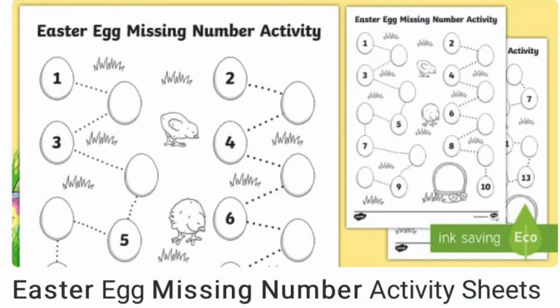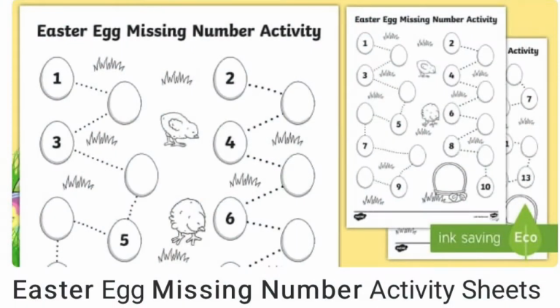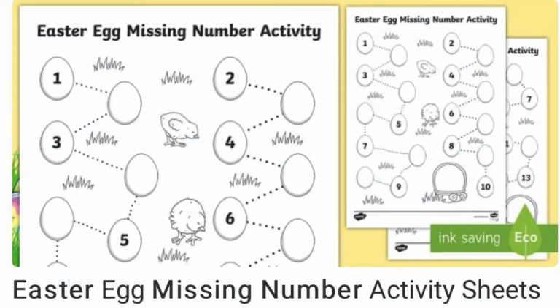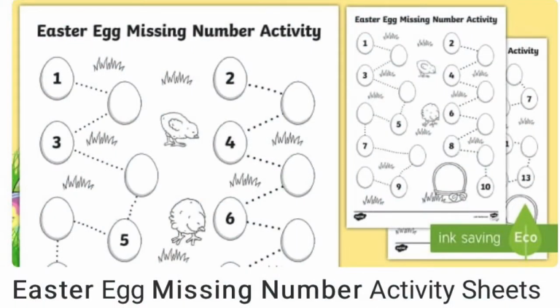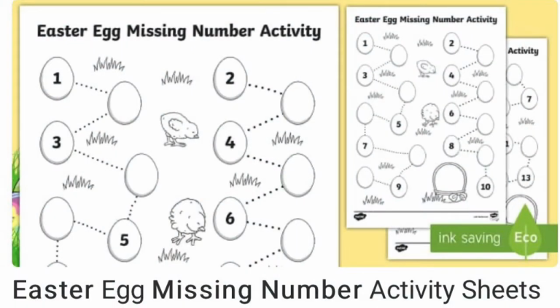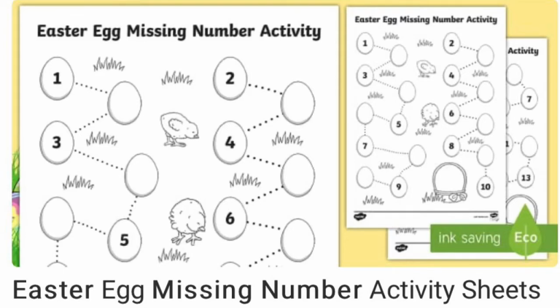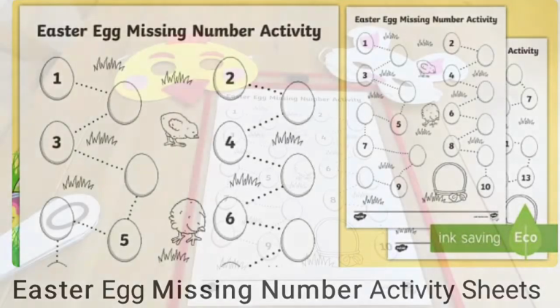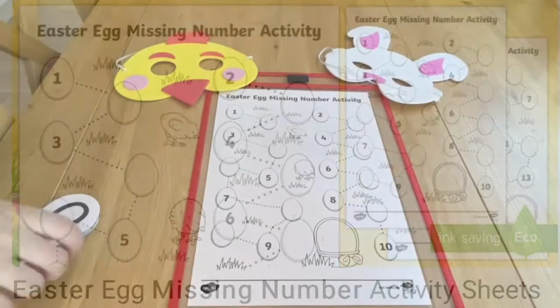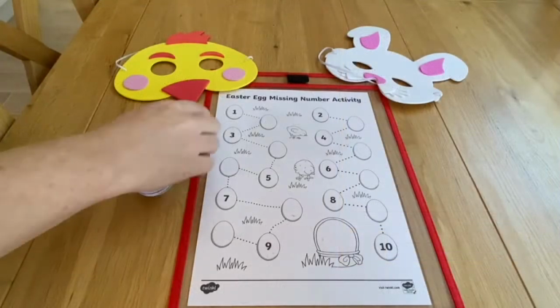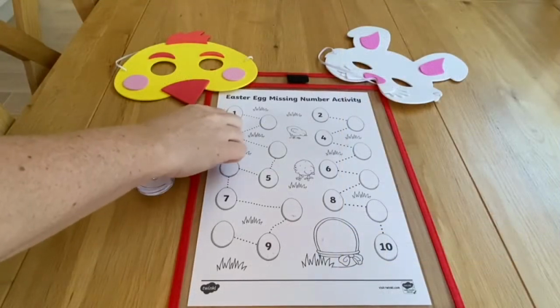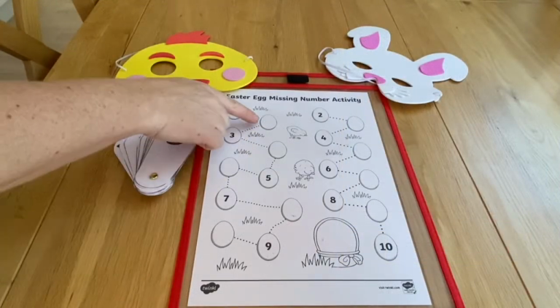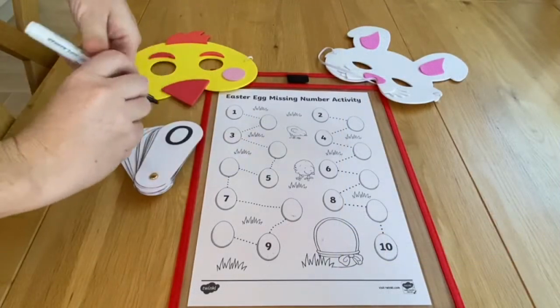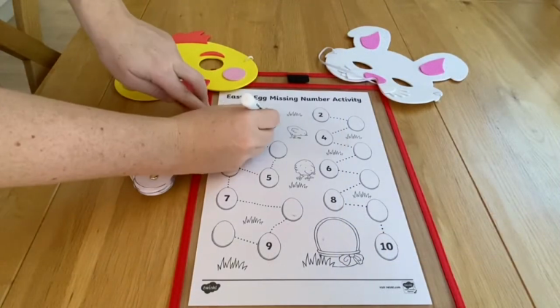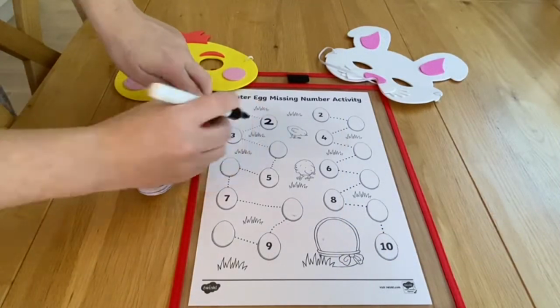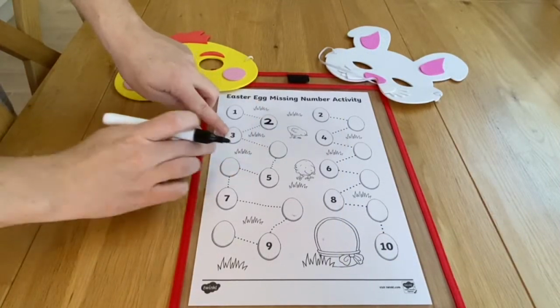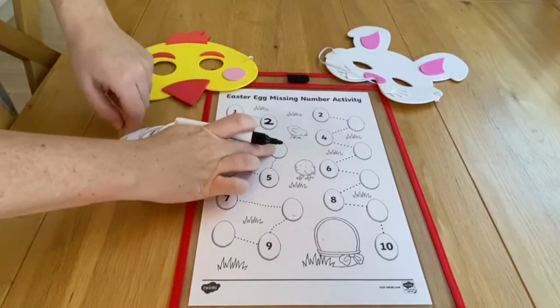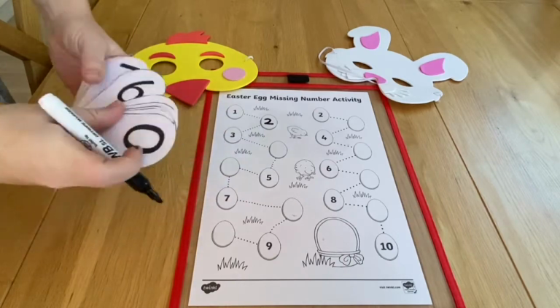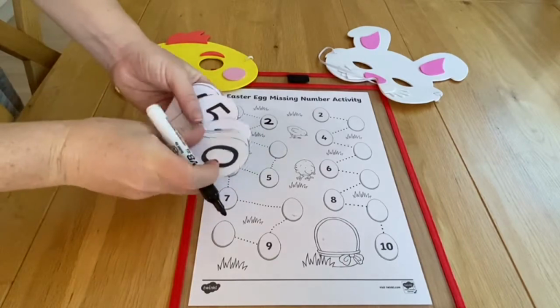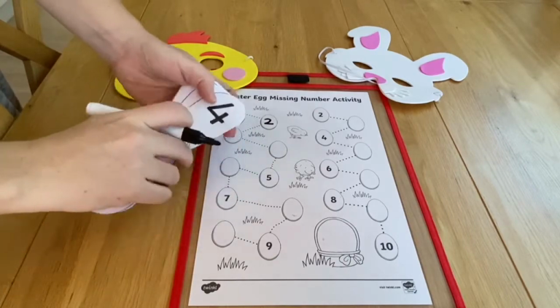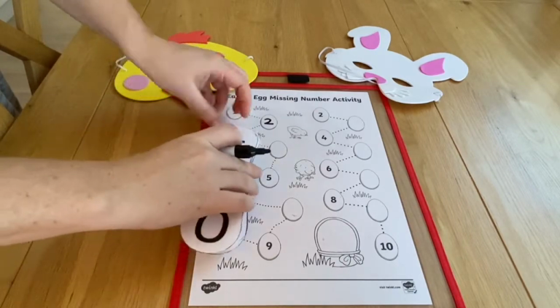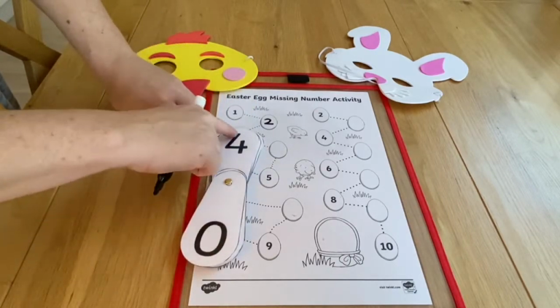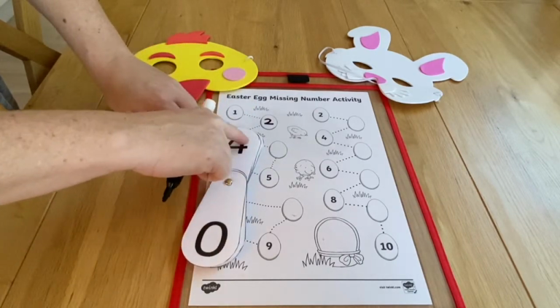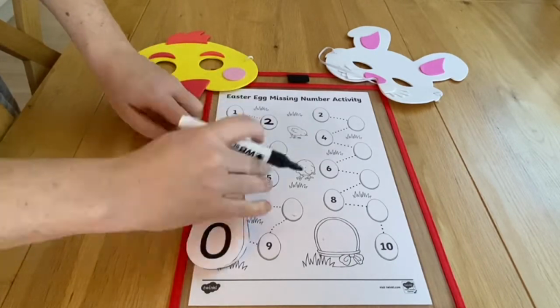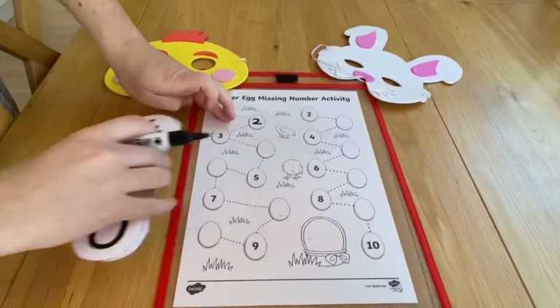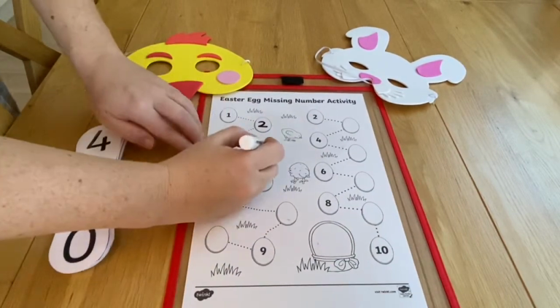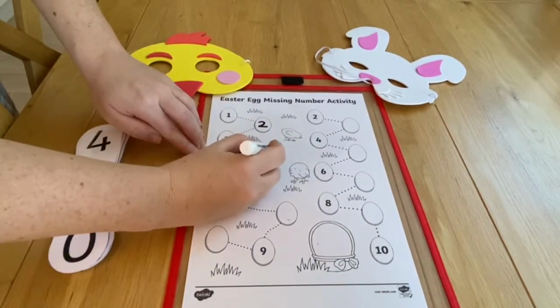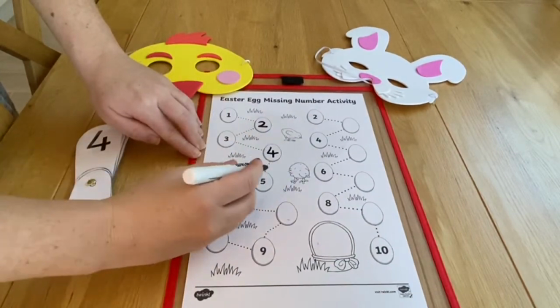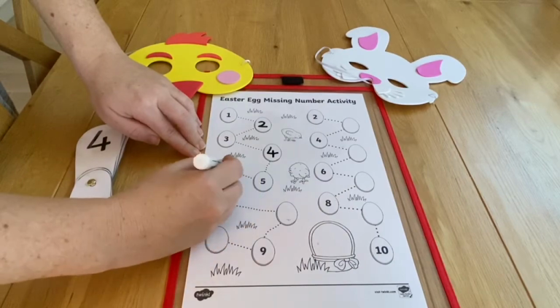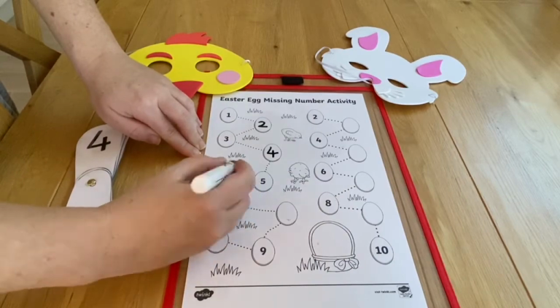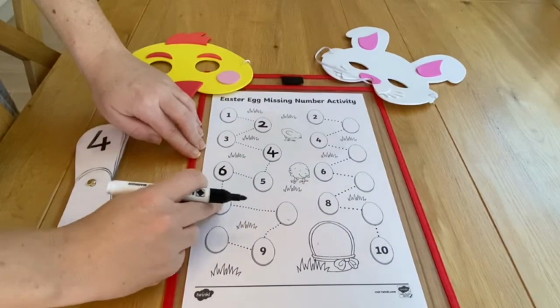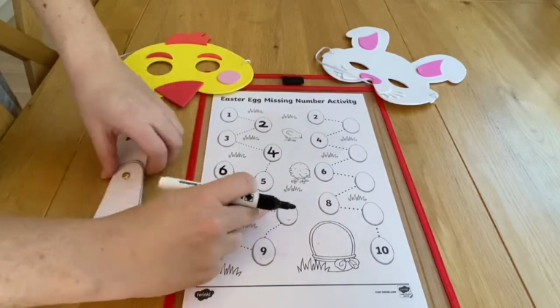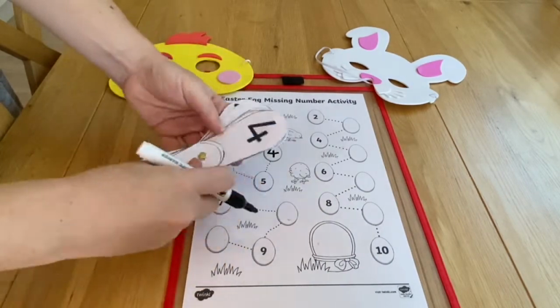Let's start with this missing number activity. Children simply follow the path of eggs and fill in the number that's missing. Having a Twinkl number fan to hand is really useful to help support children's number formation.